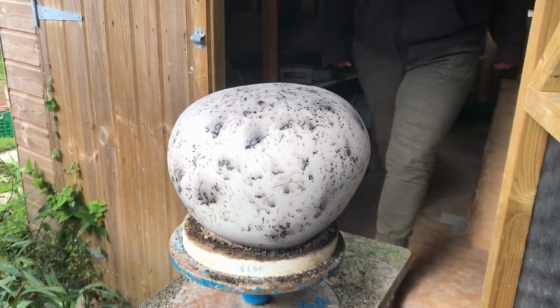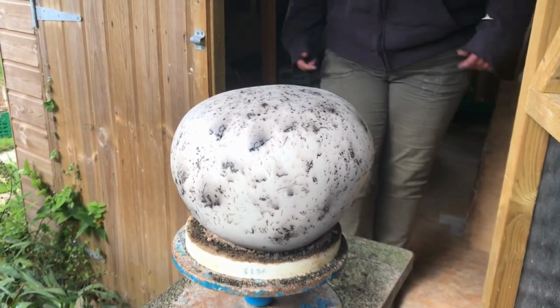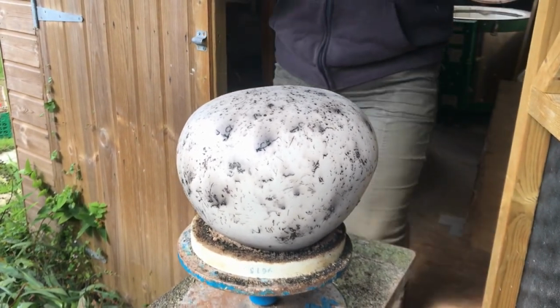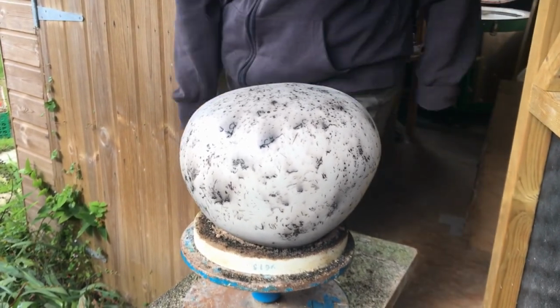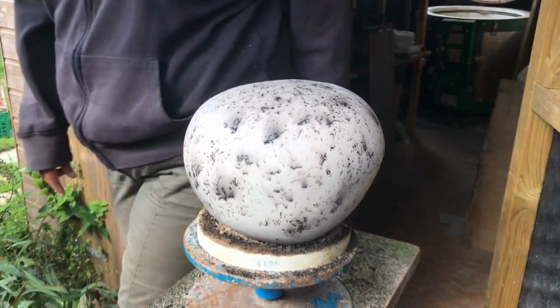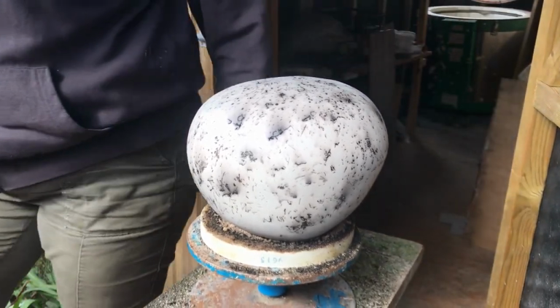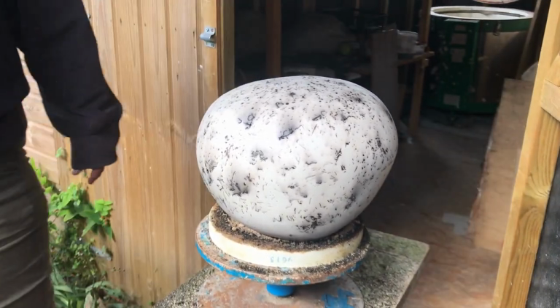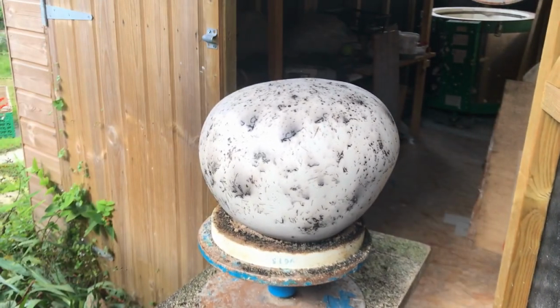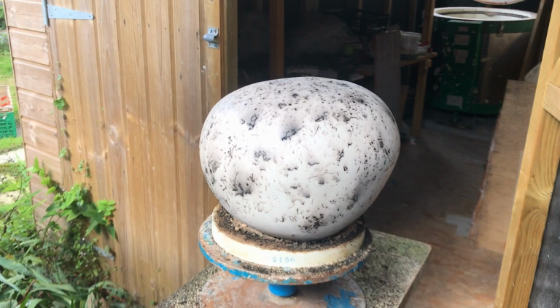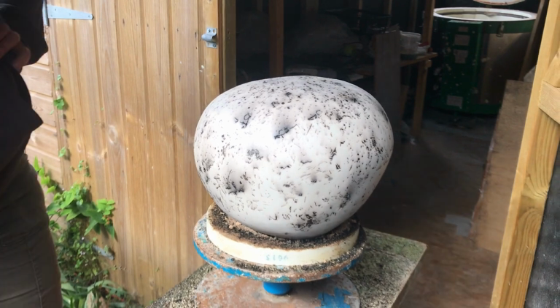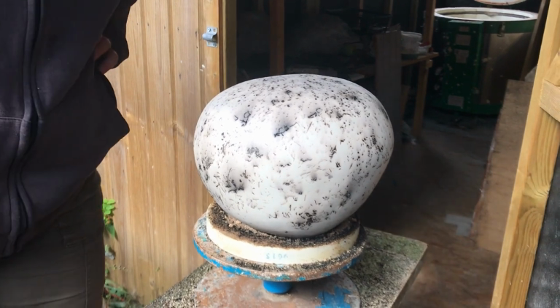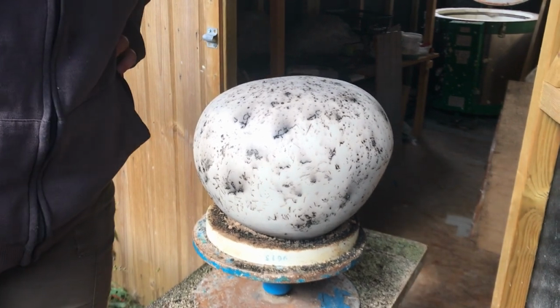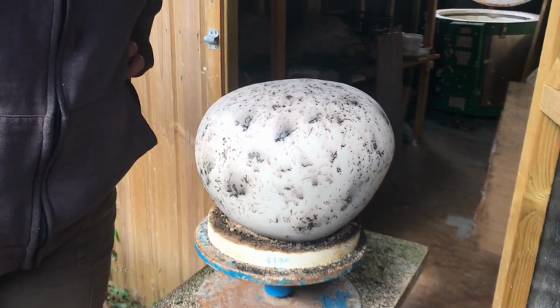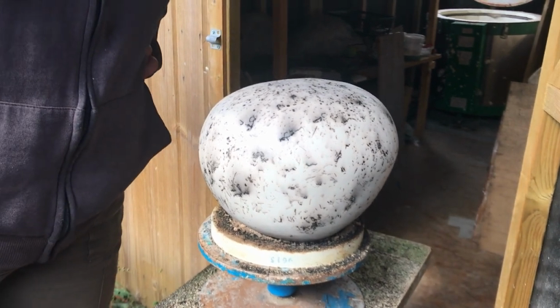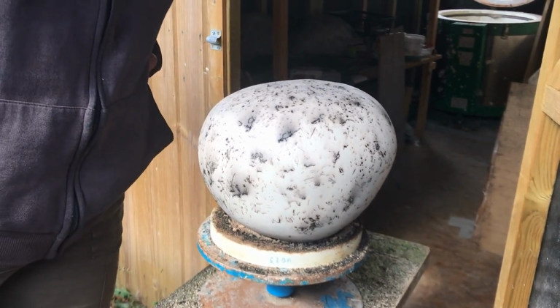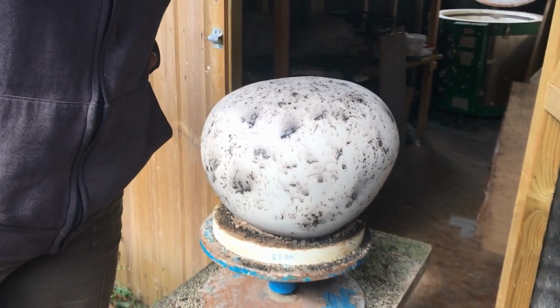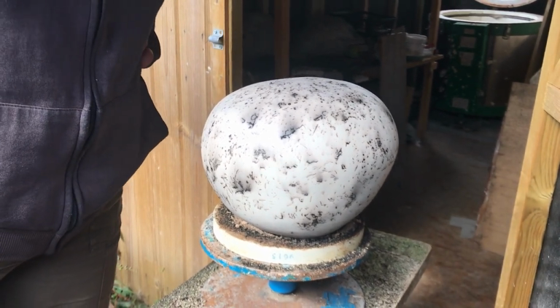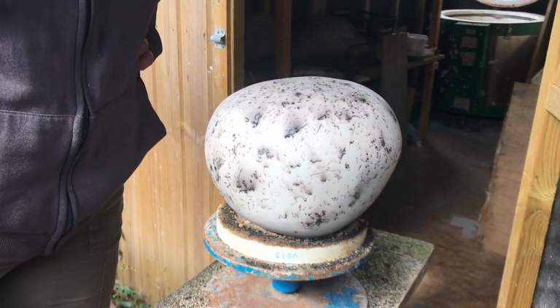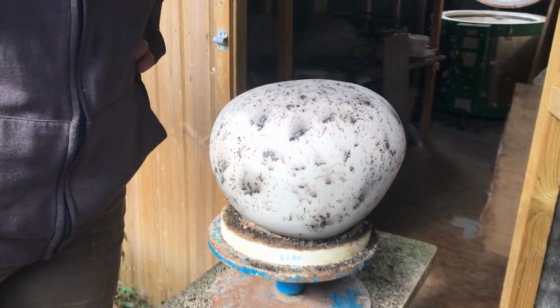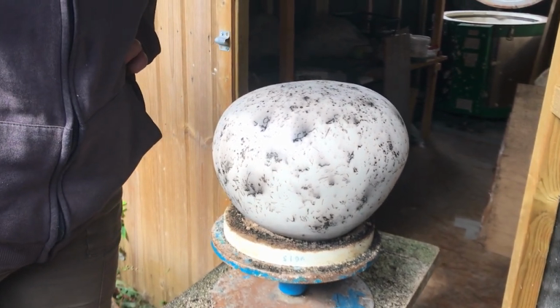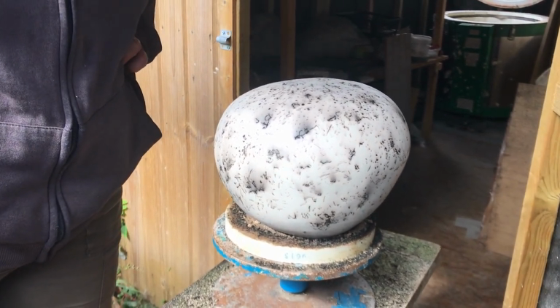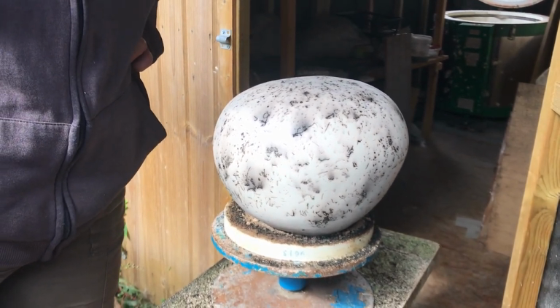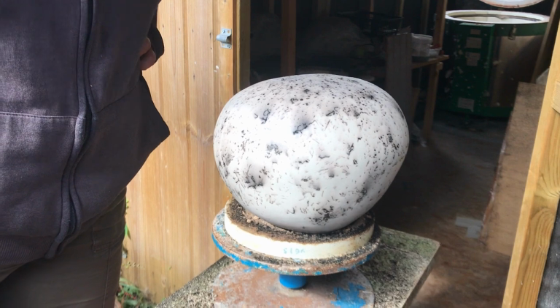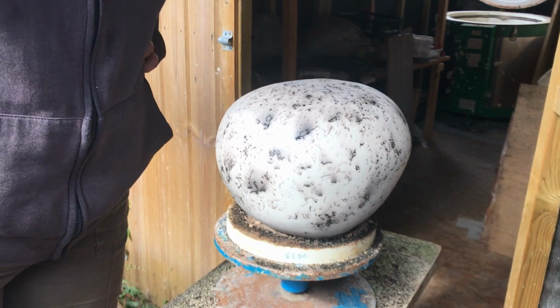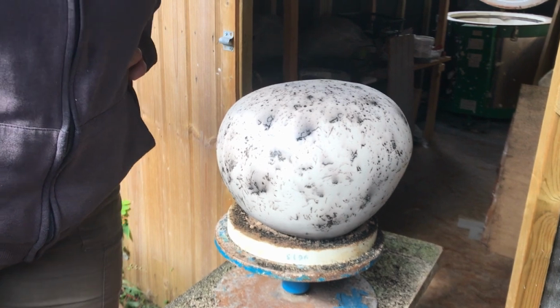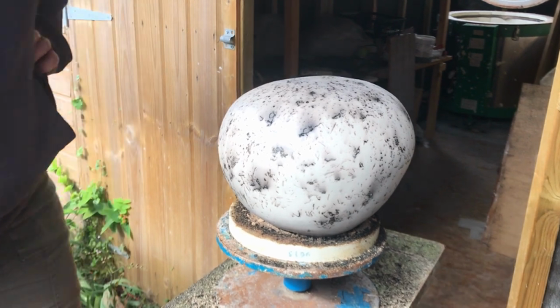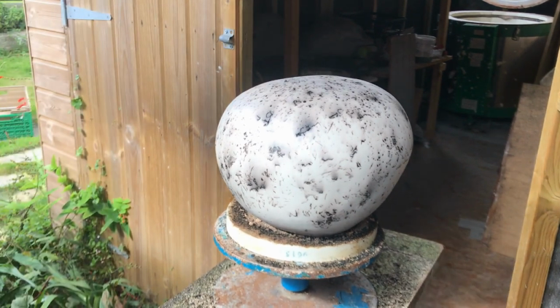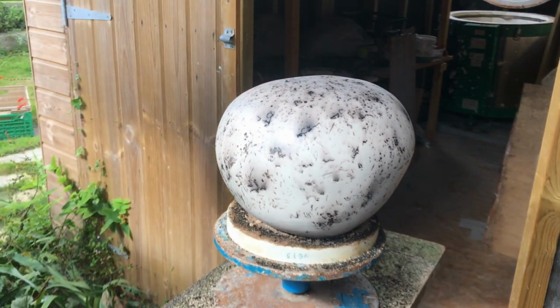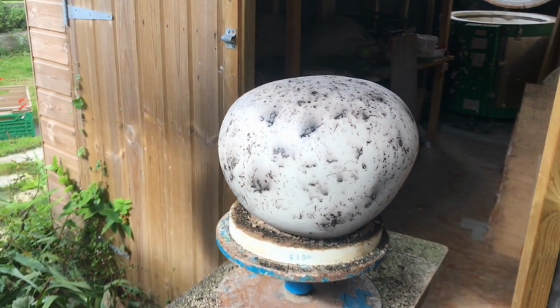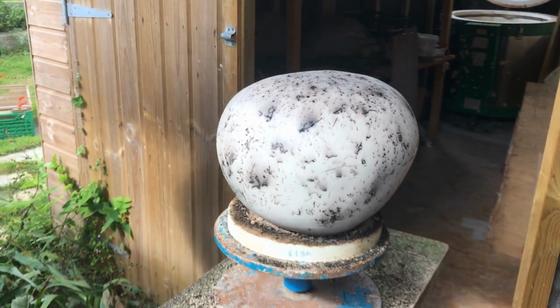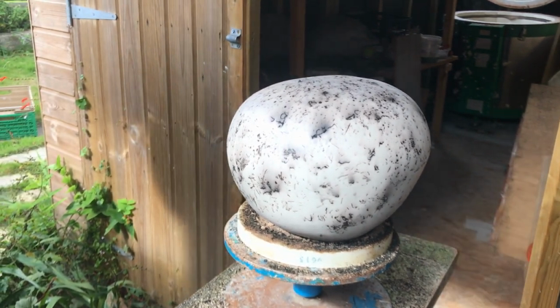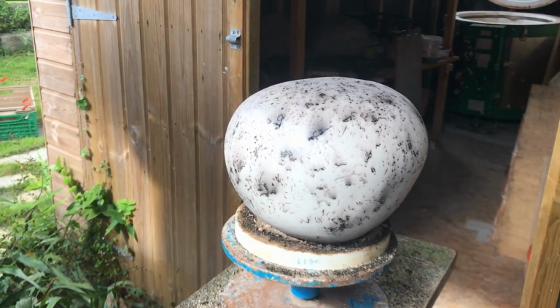And it didn't break. Yay. Although there are cracks around the top. Cool. Well pleased. Thank you.